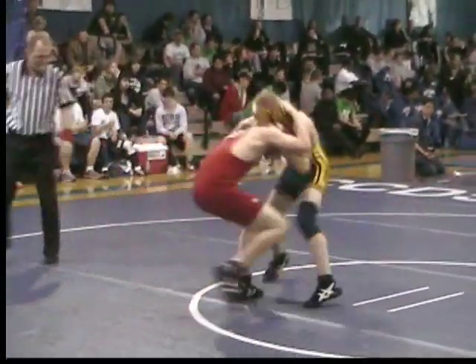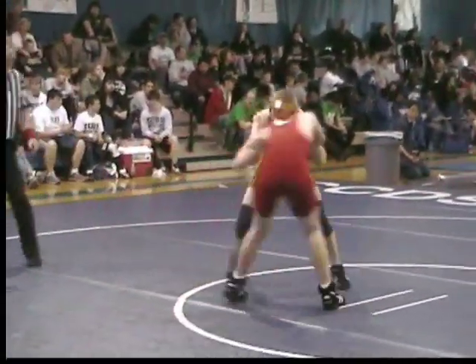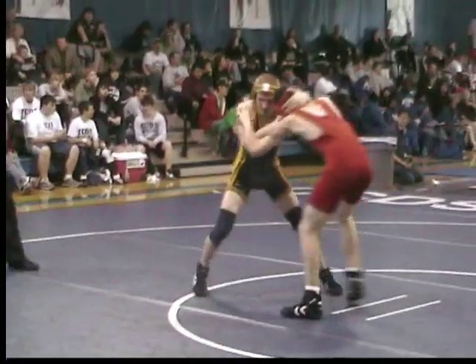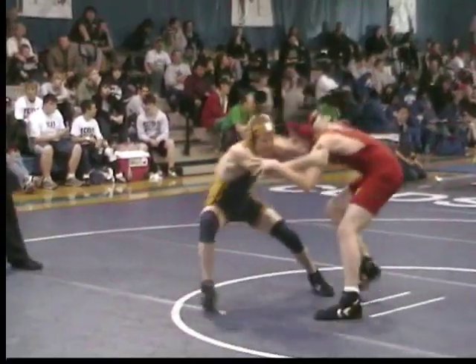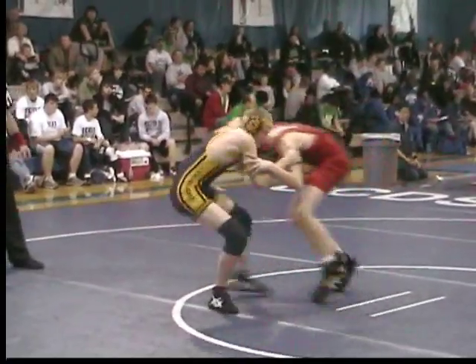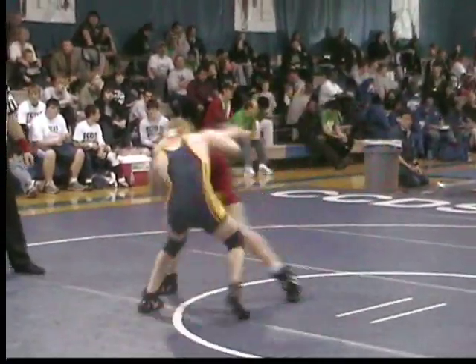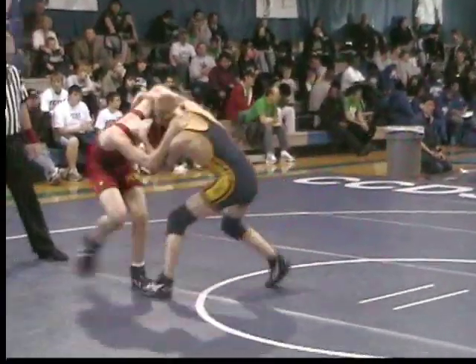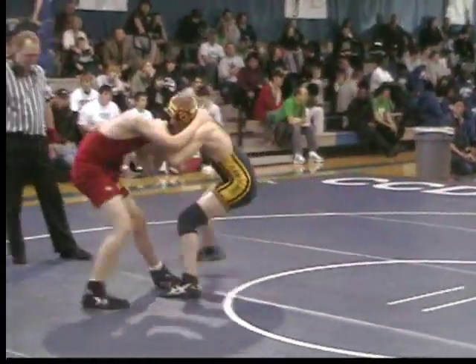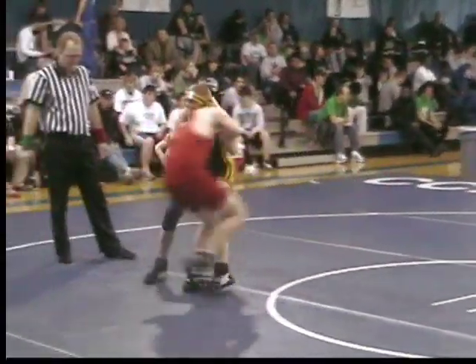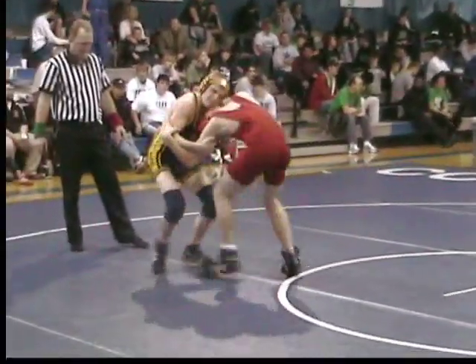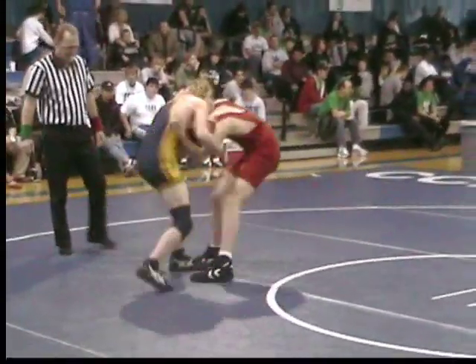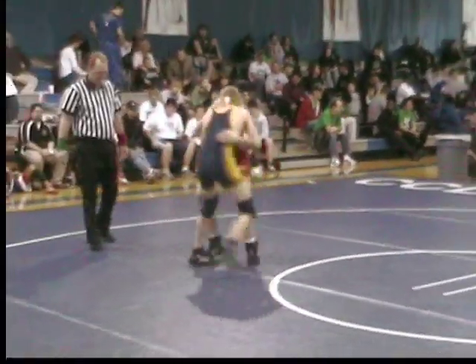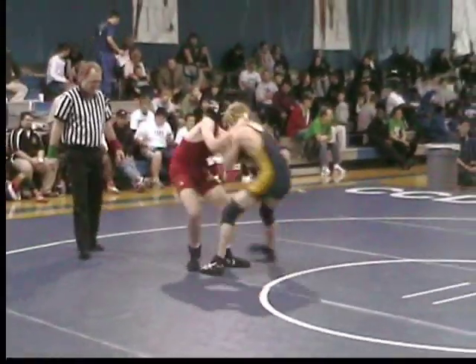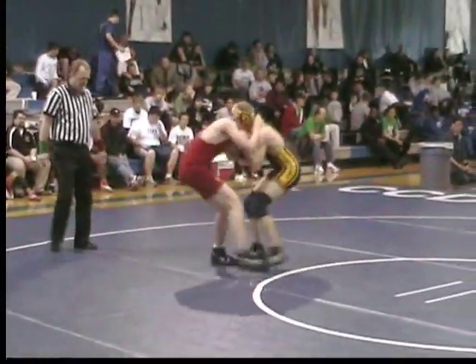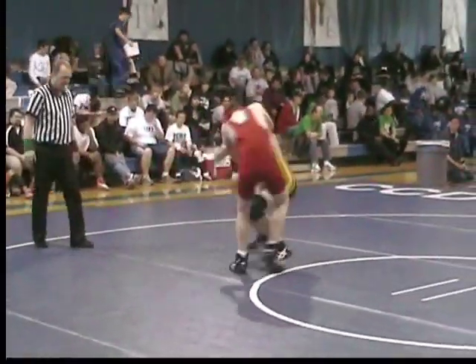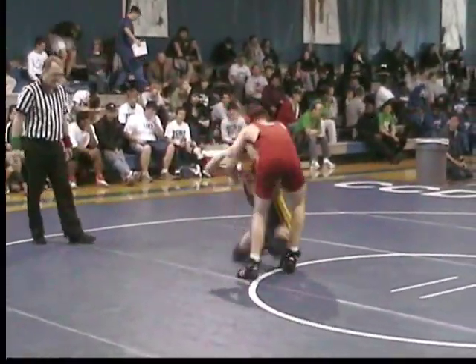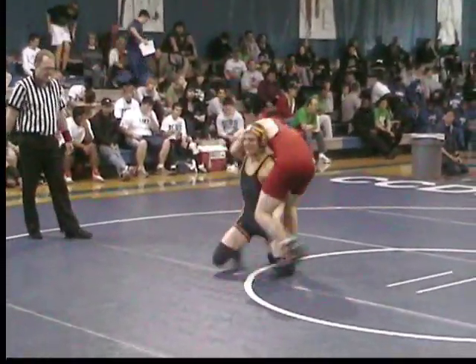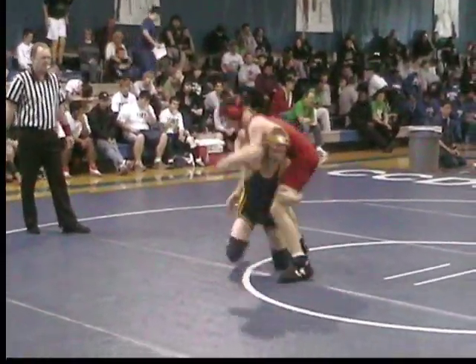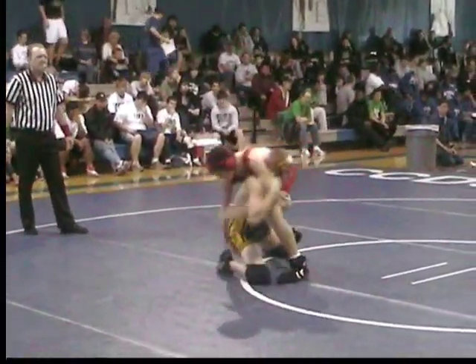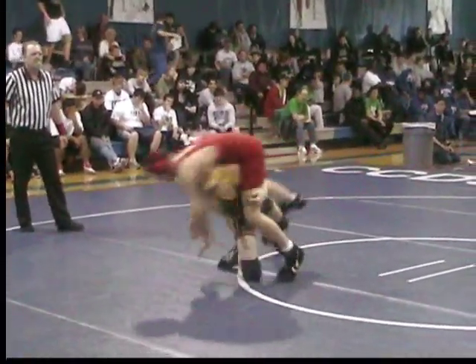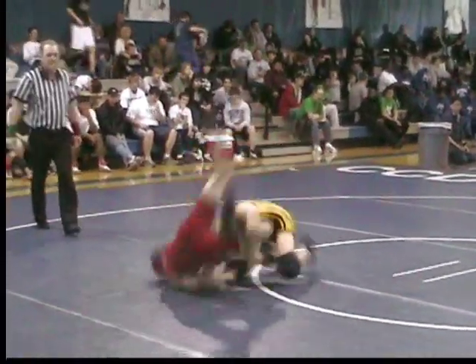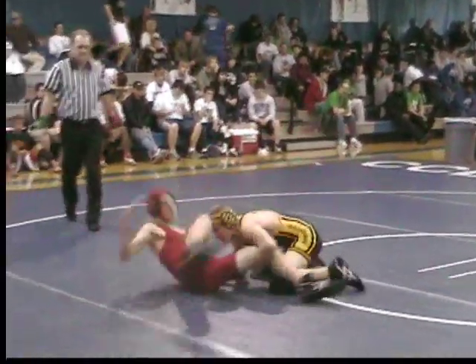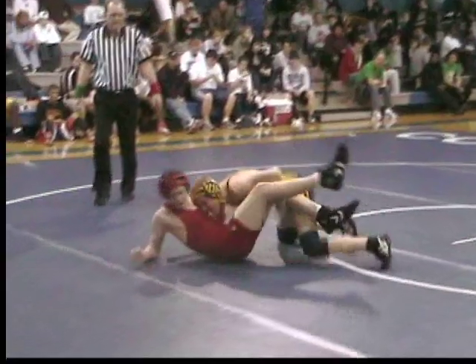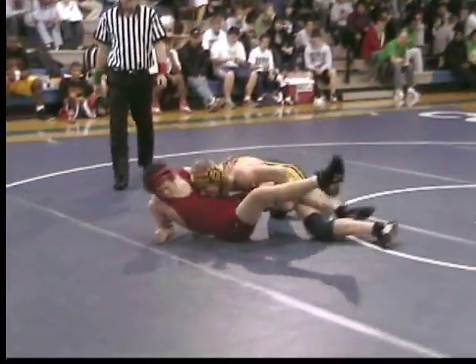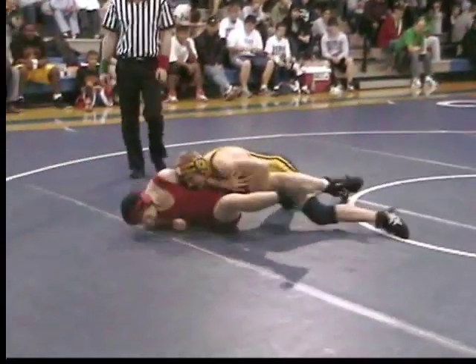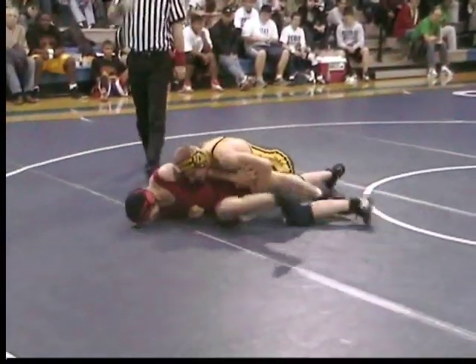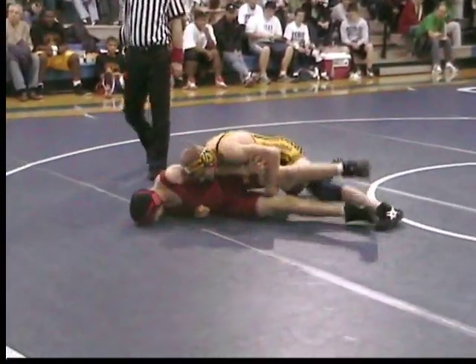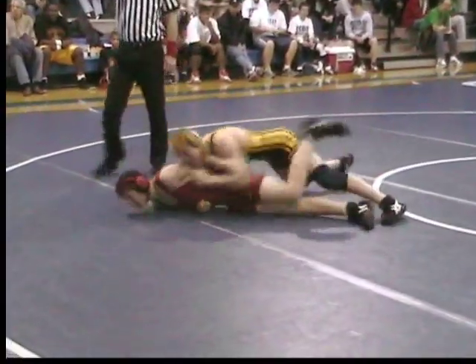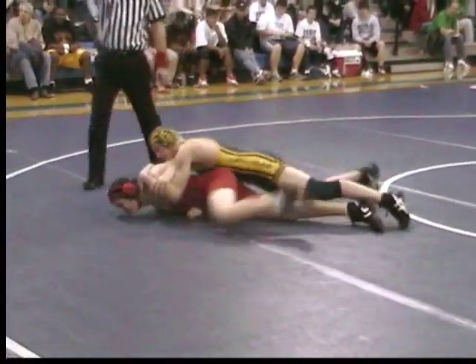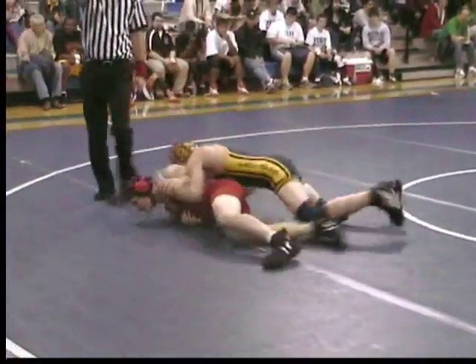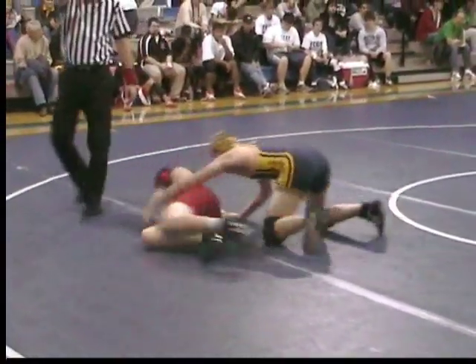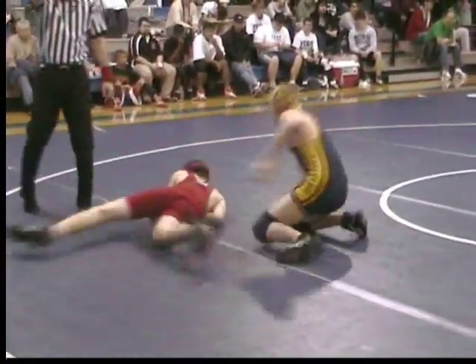Ankle. Ankle. Let's go to an ankle pick. Finish it, finish it. Half. Take a break. Half, put it in and go. Half.